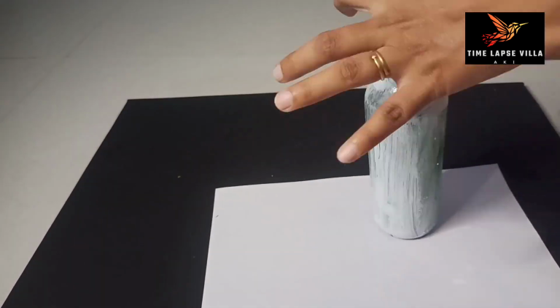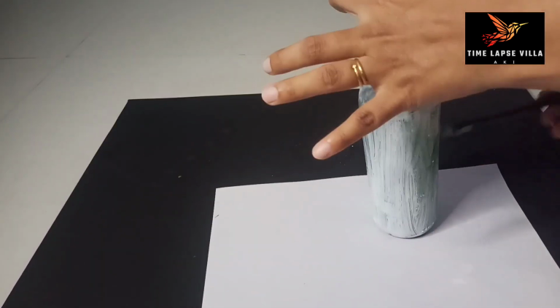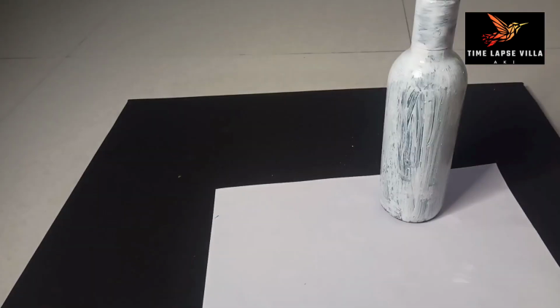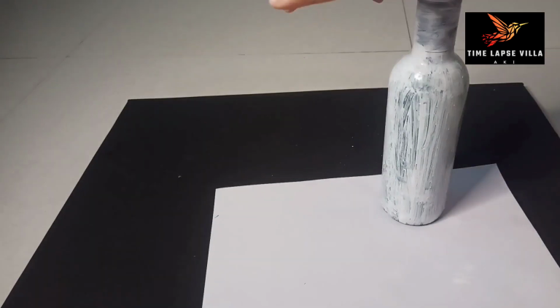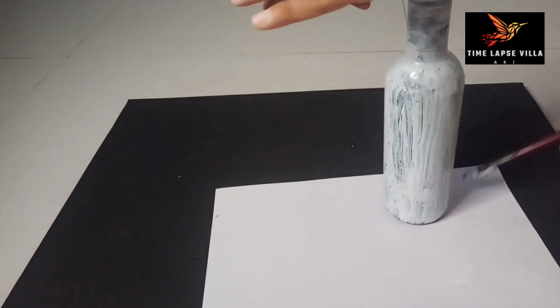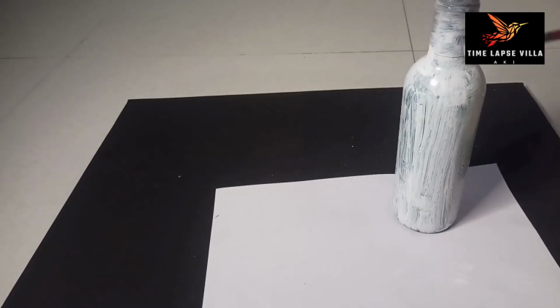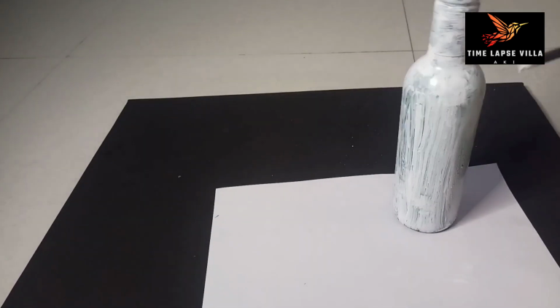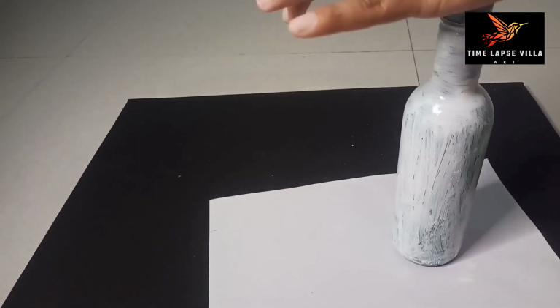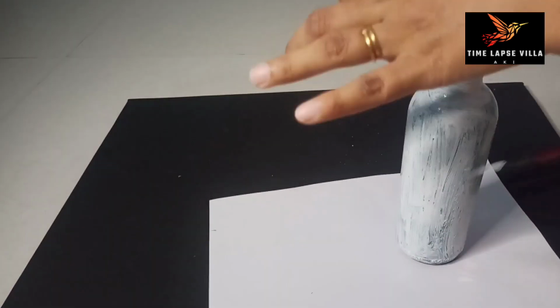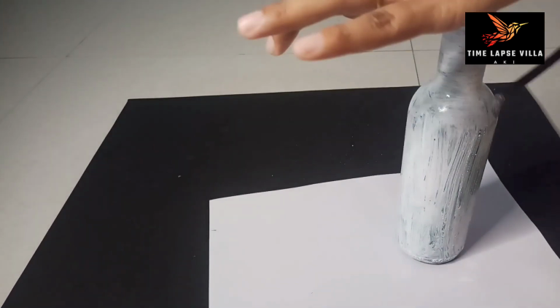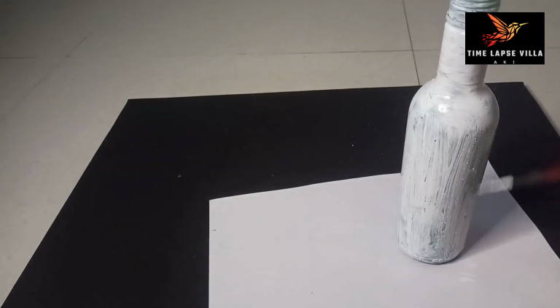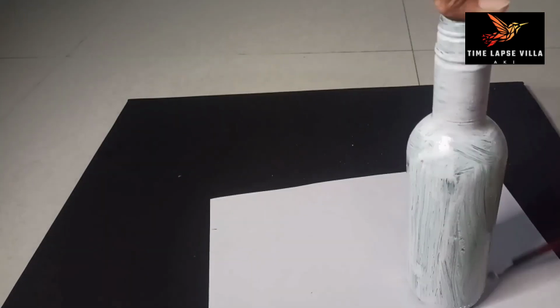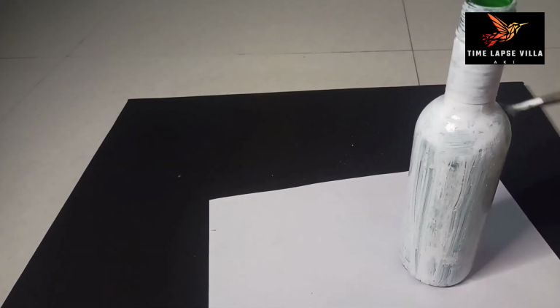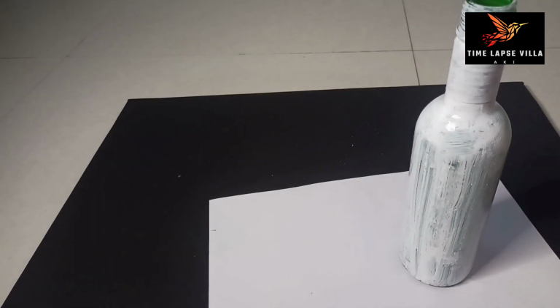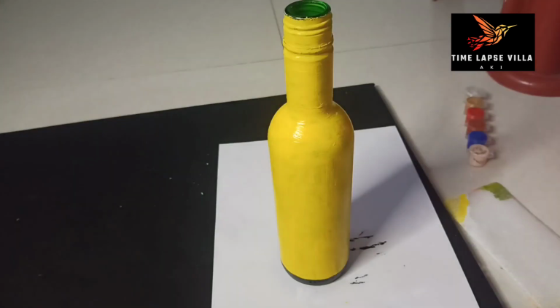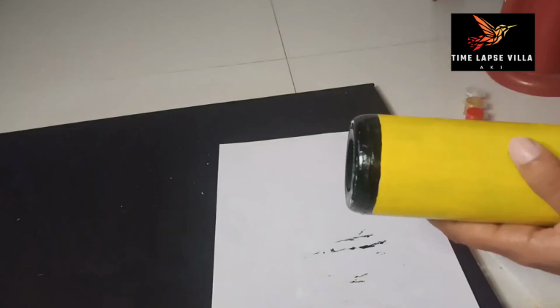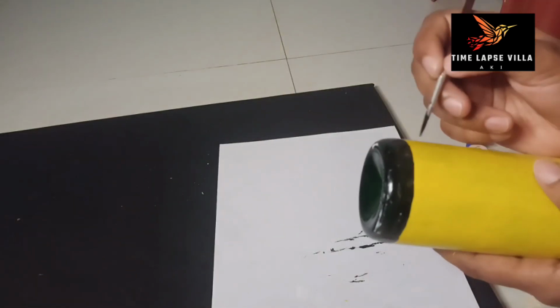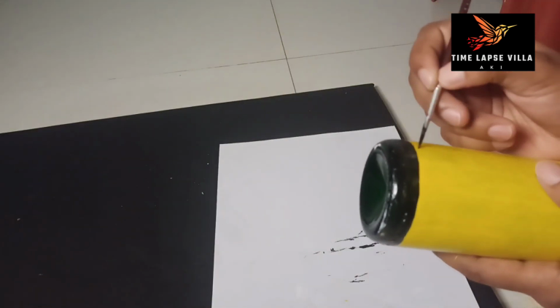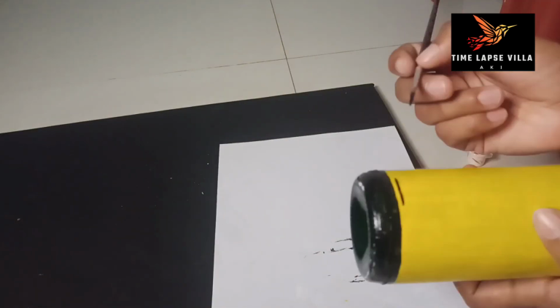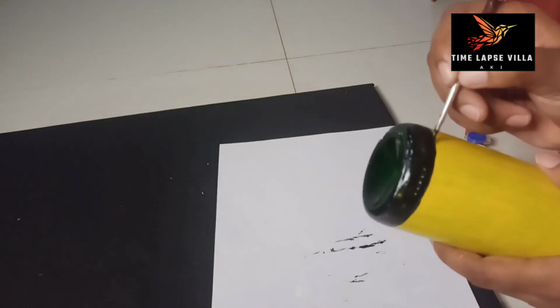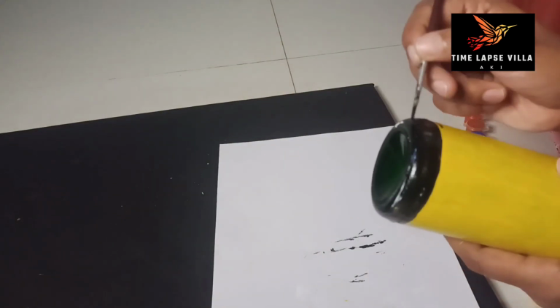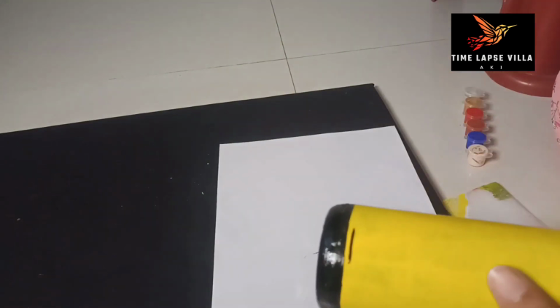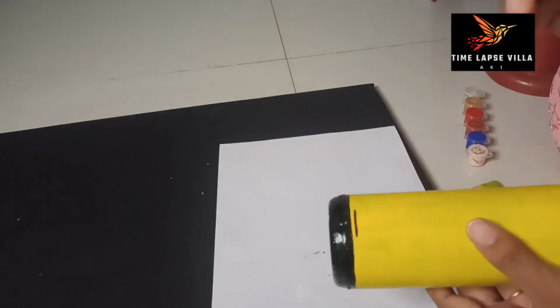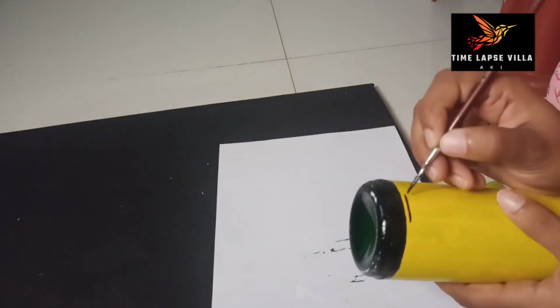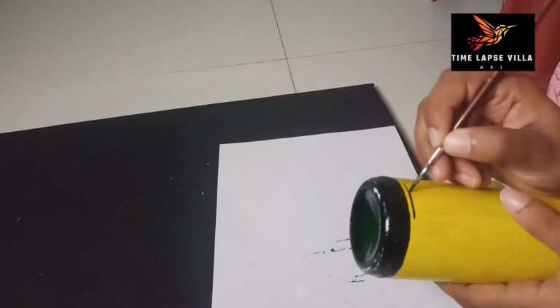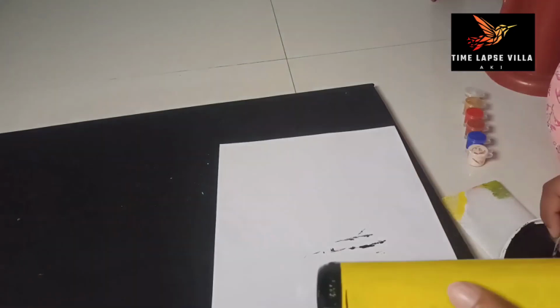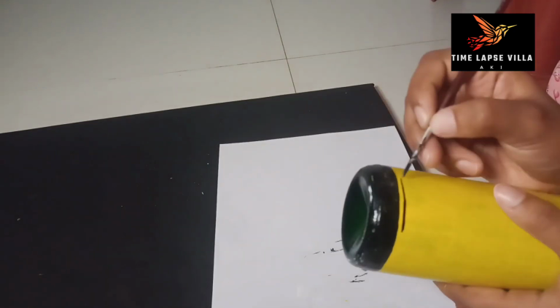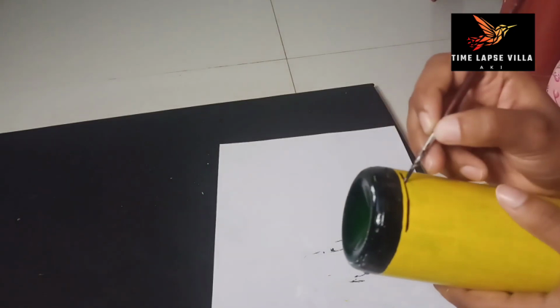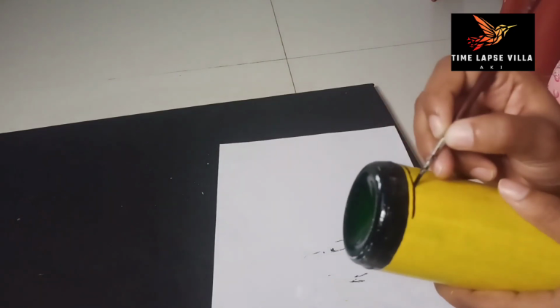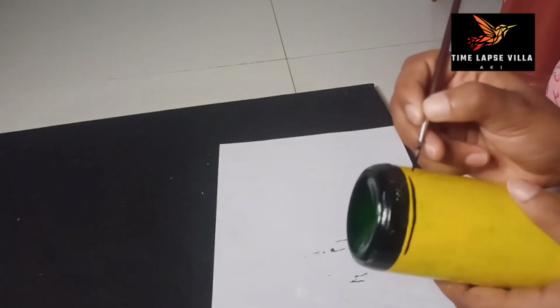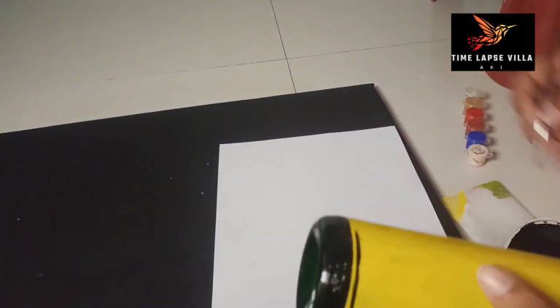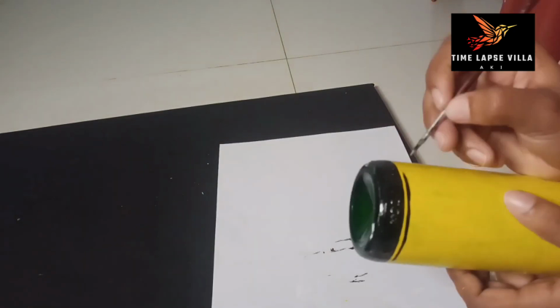Now, I have two white paint. I have a yellow paint. I have two white paint.